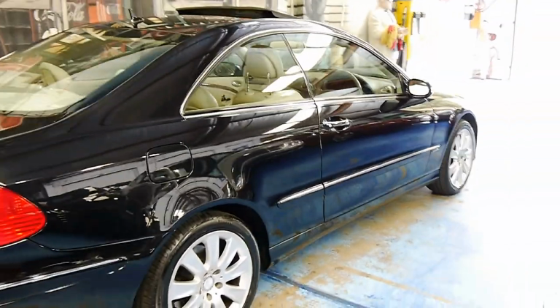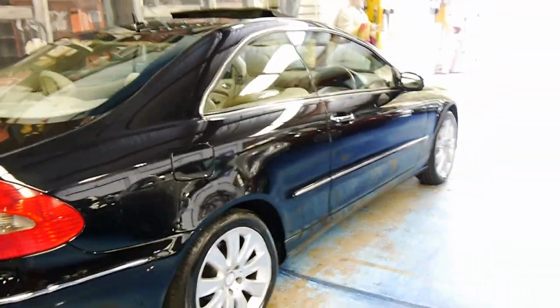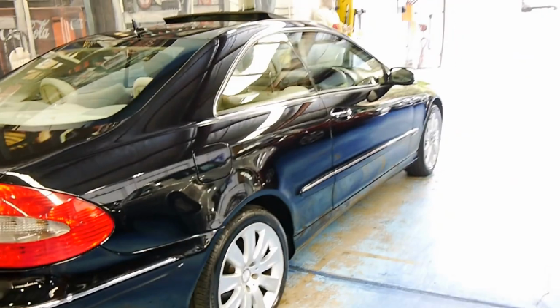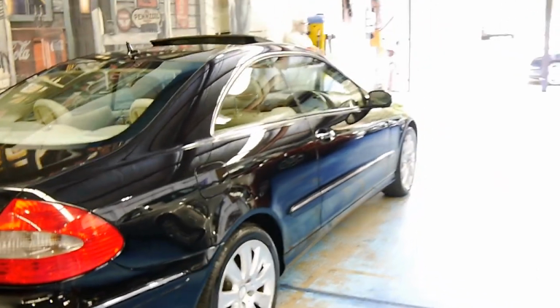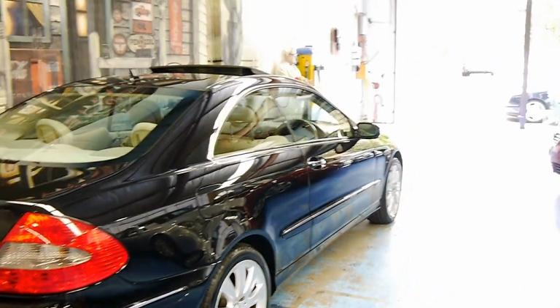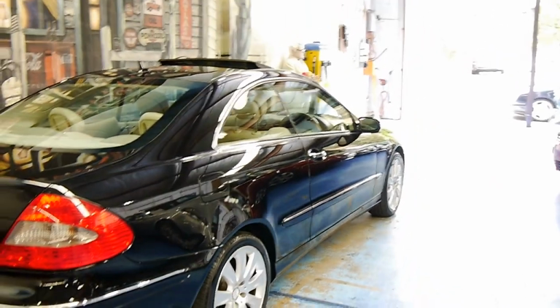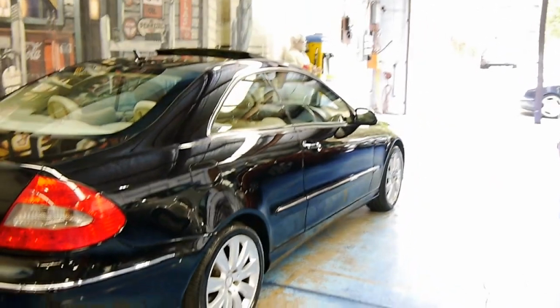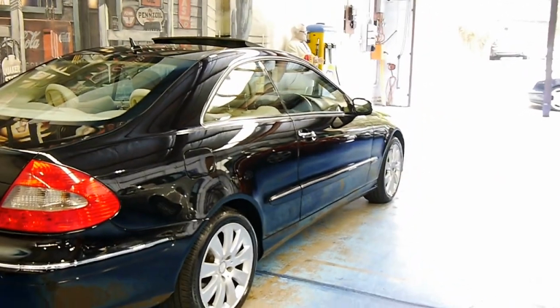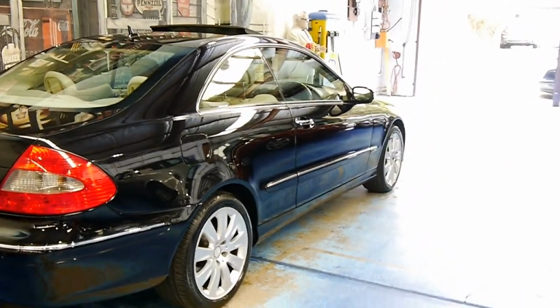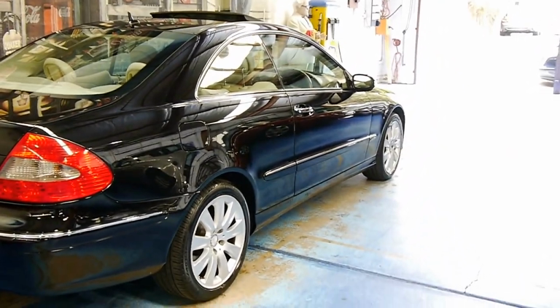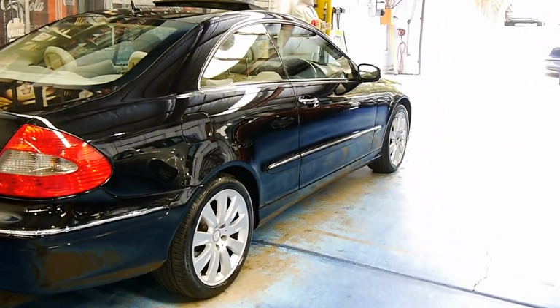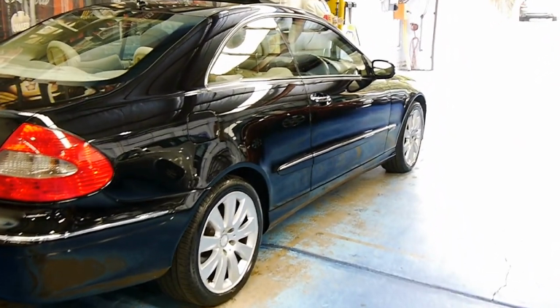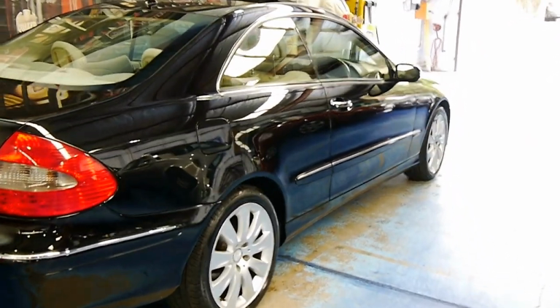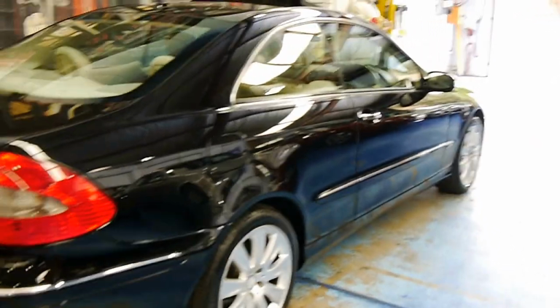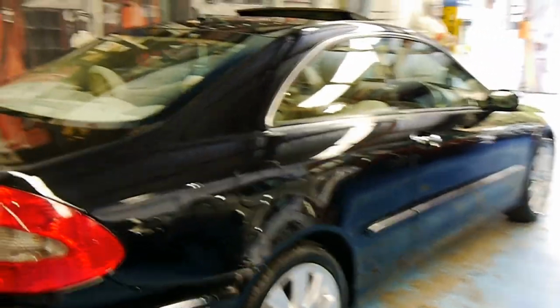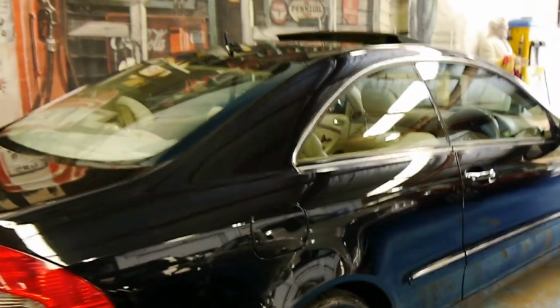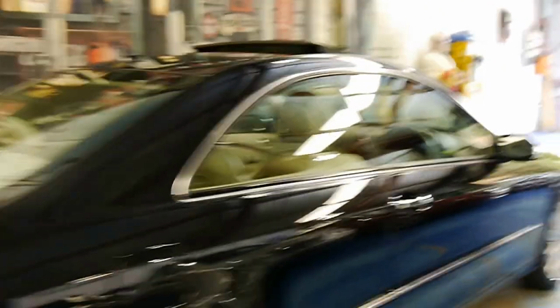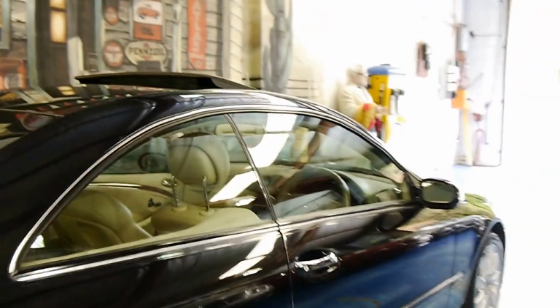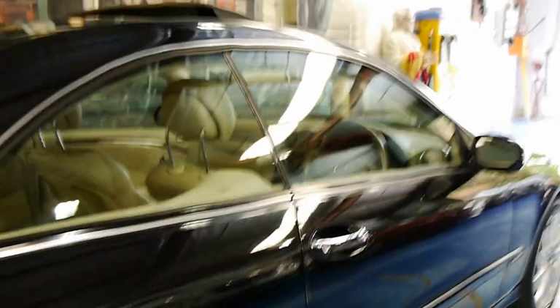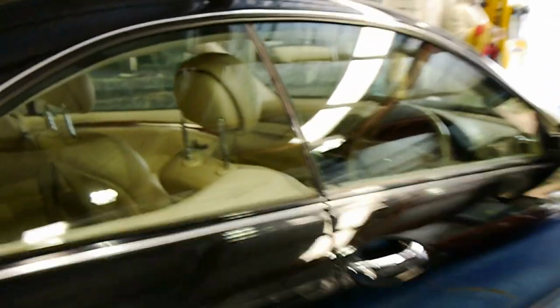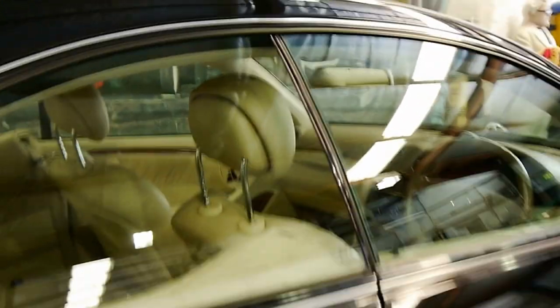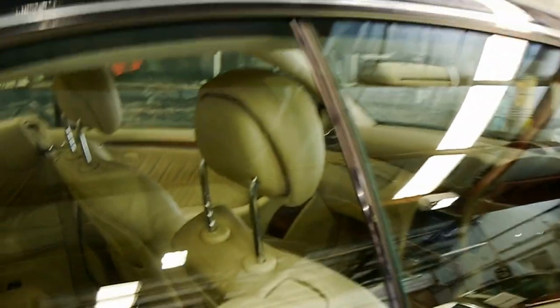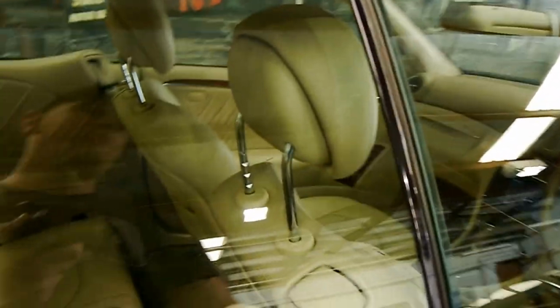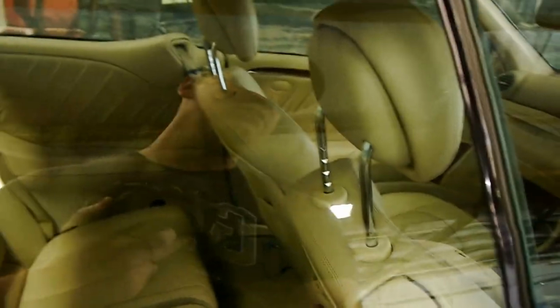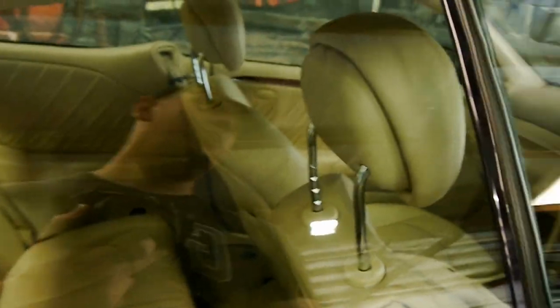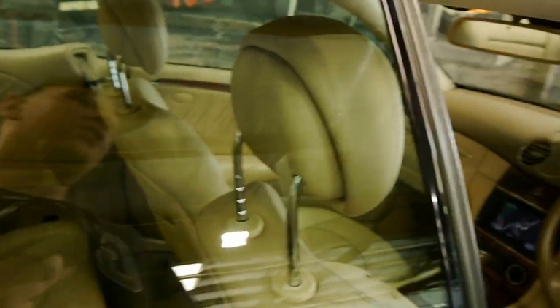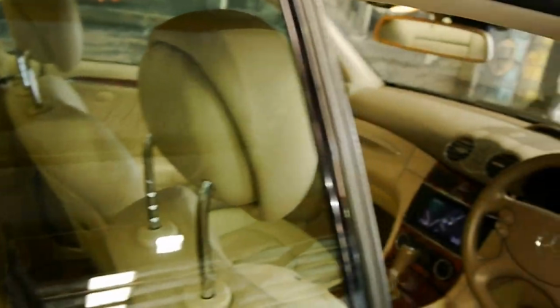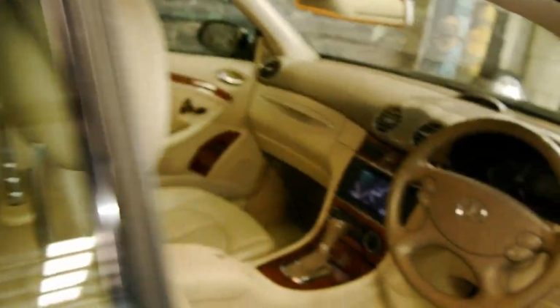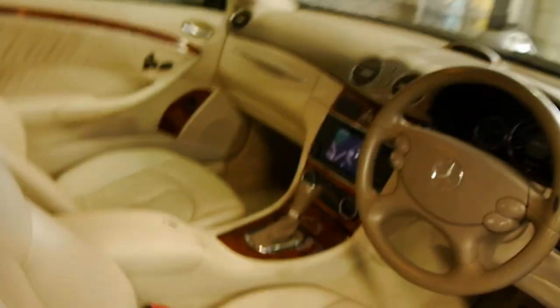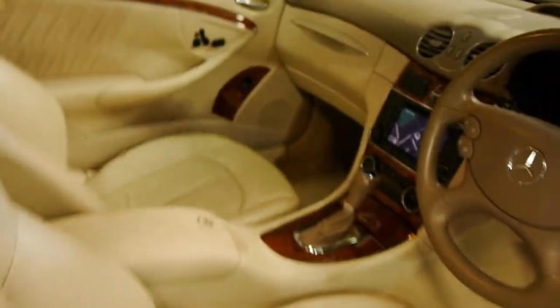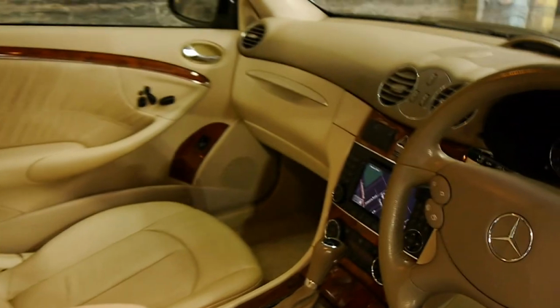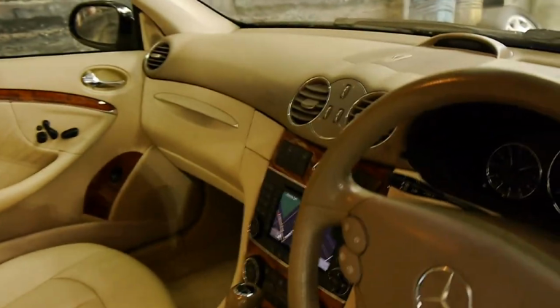It is the update, so it's the 350 over the 320. So you've got the more powerful and economical engine, got the better gearbox, and you've got the updated nav.